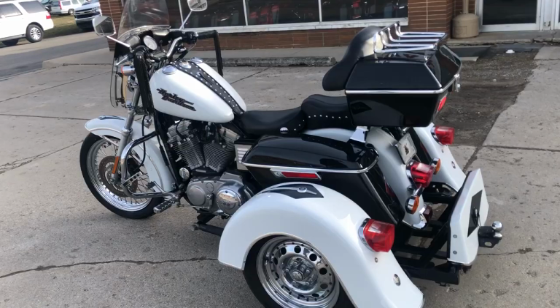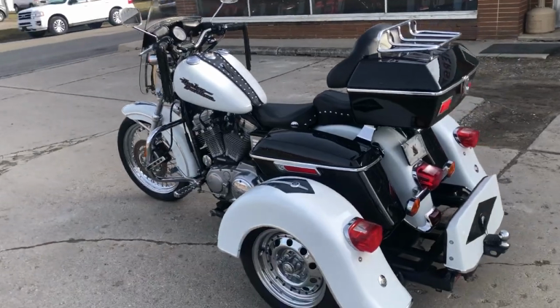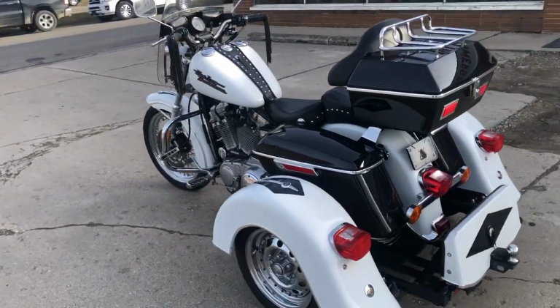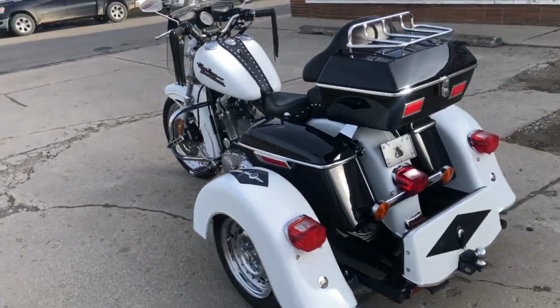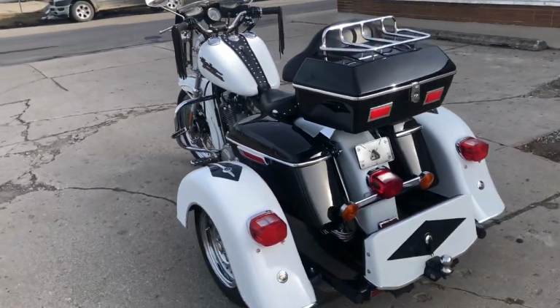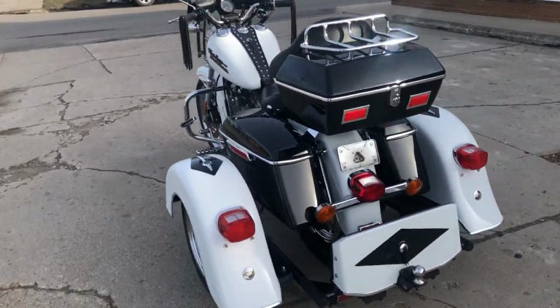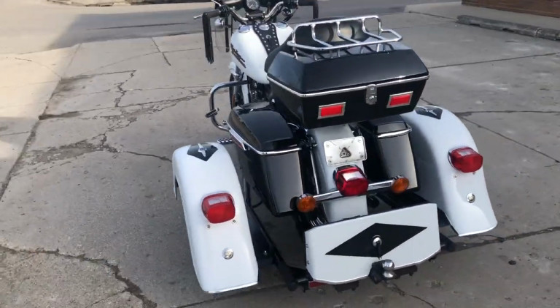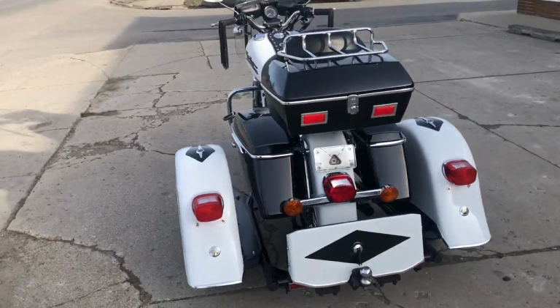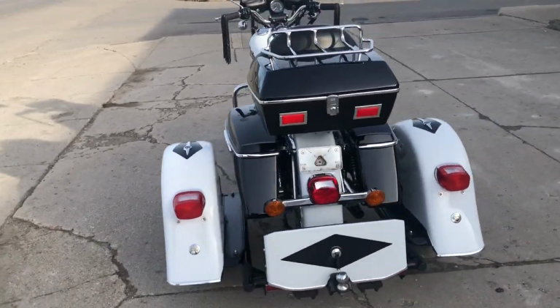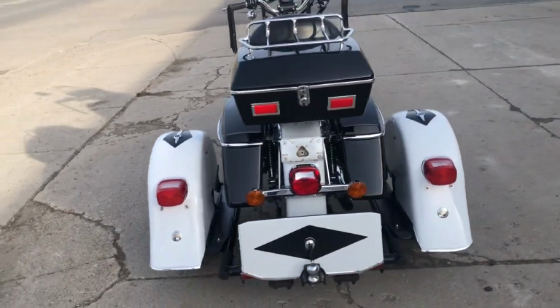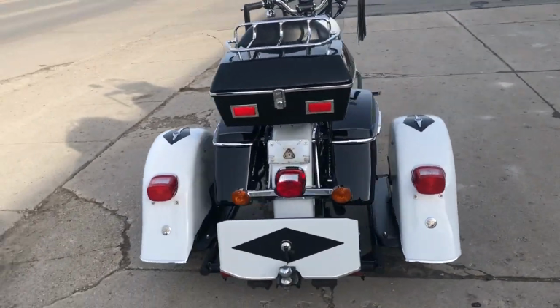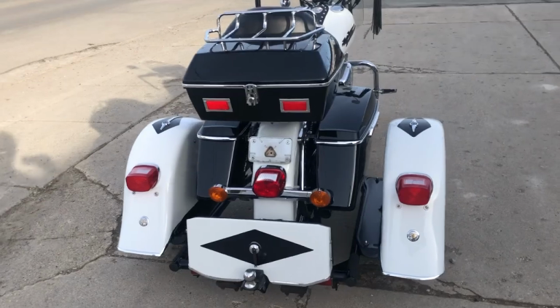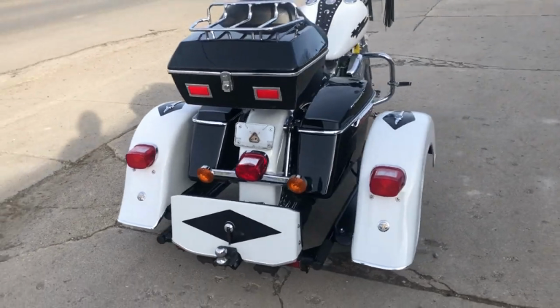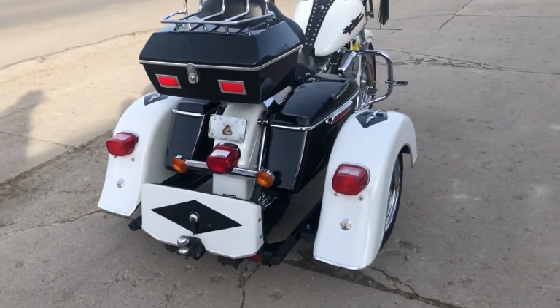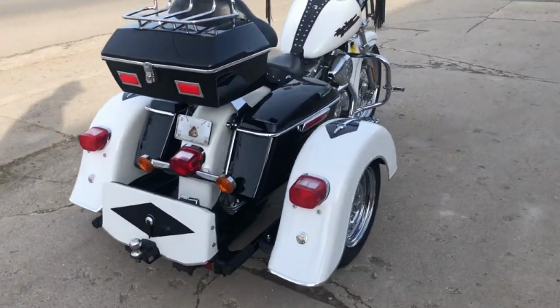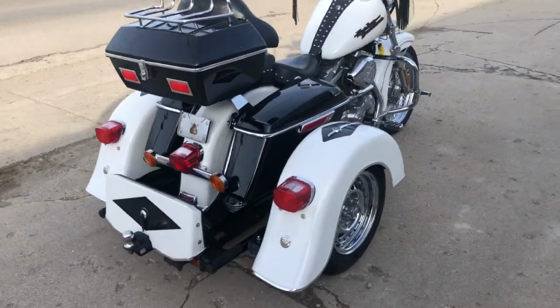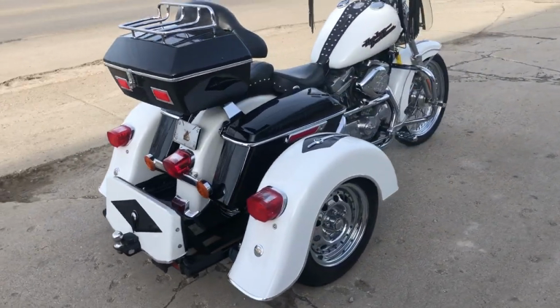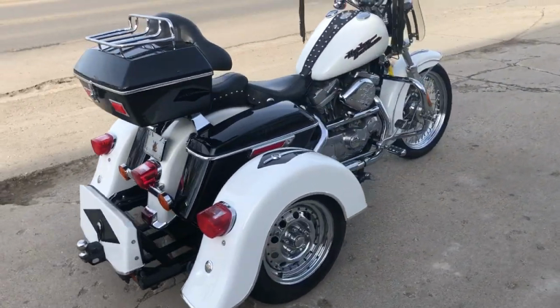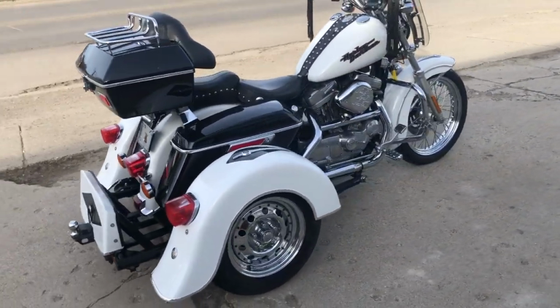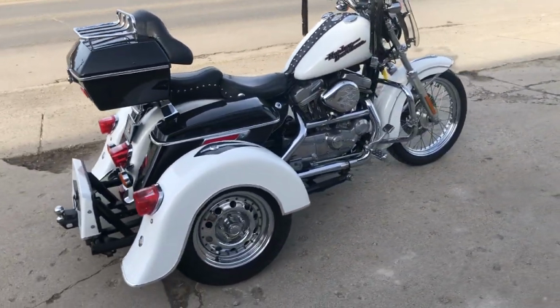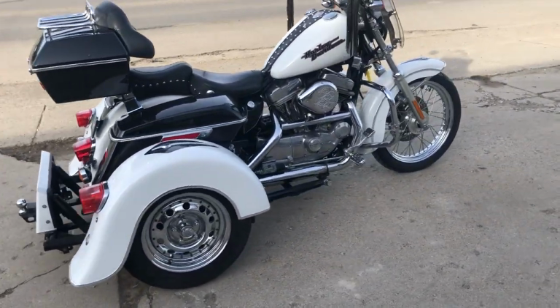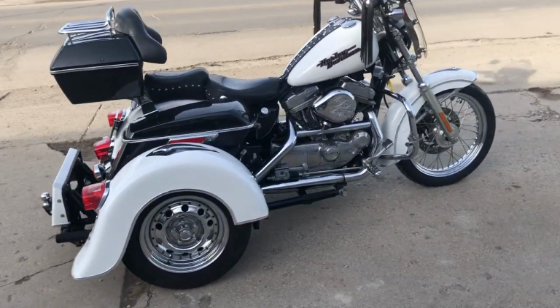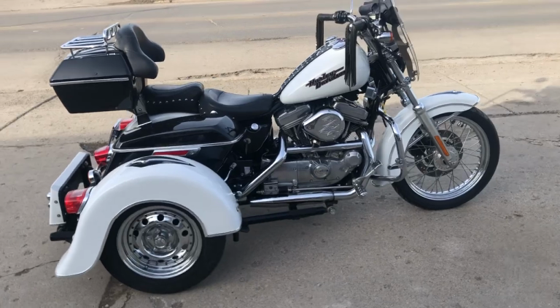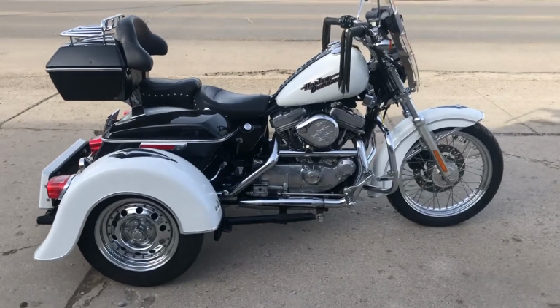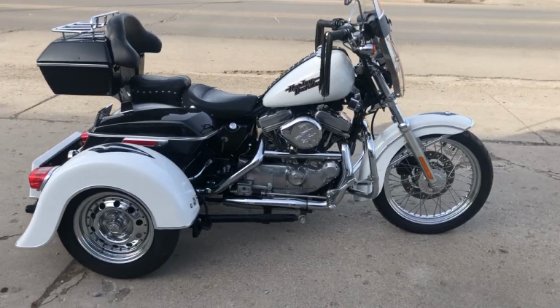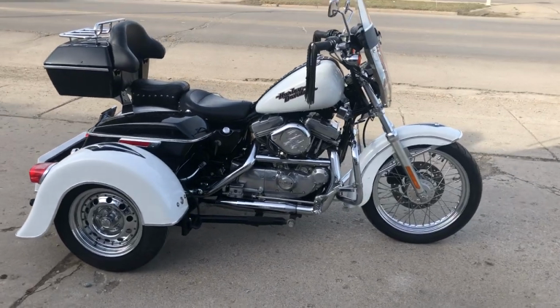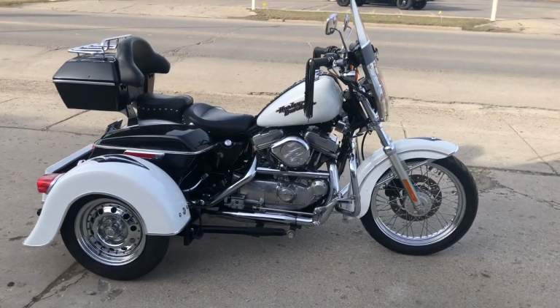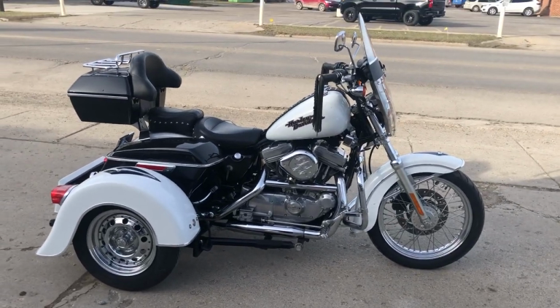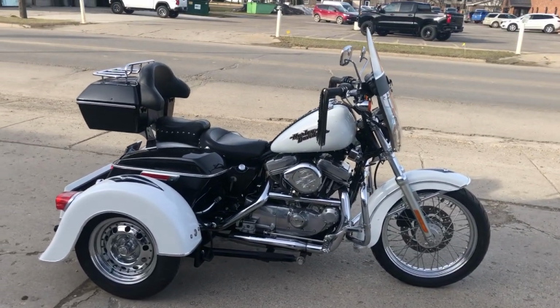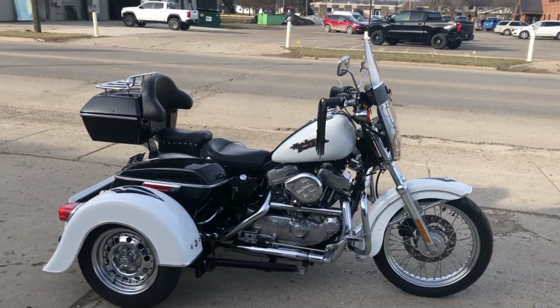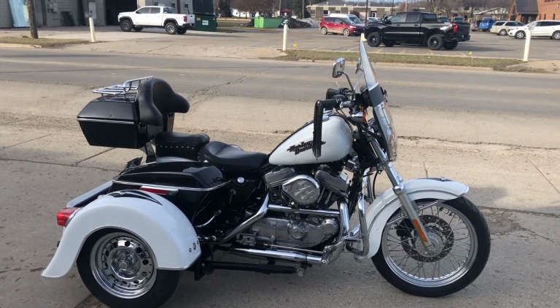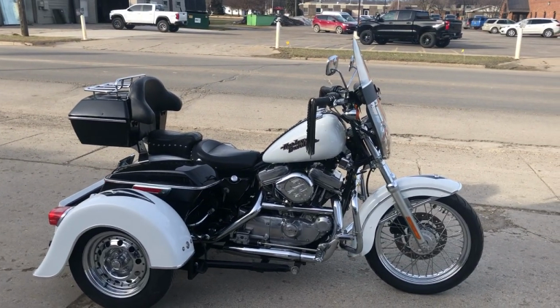It's got the chrome wheels and more. It's a sharp, clean, low mileage trike for the money — this one won't last long guys, it's a deal. Check us out at approvalpowersports.com or give us a call at 810-648-9500.